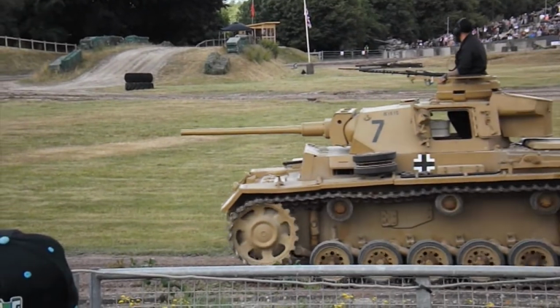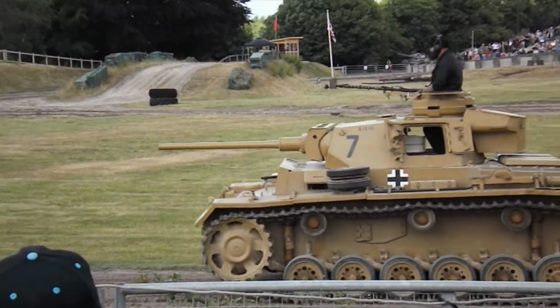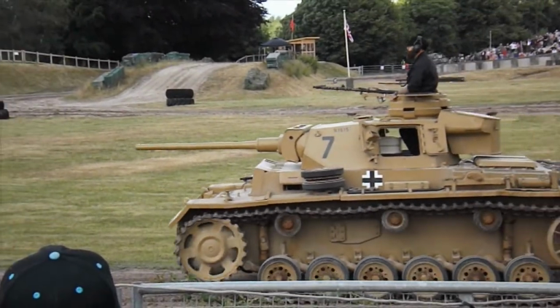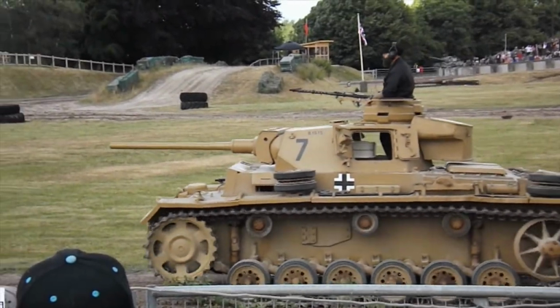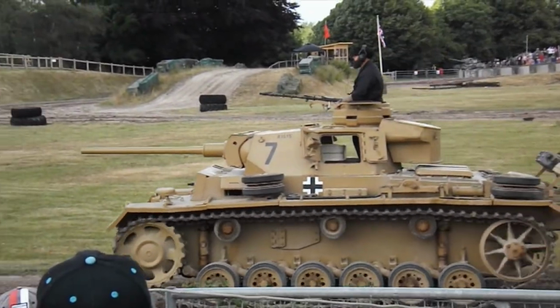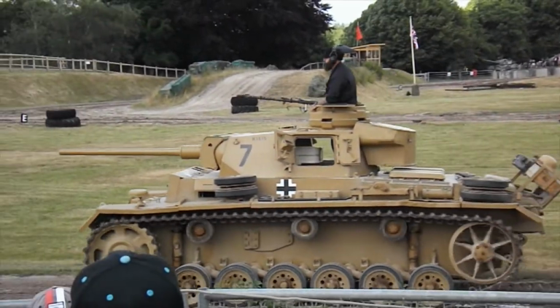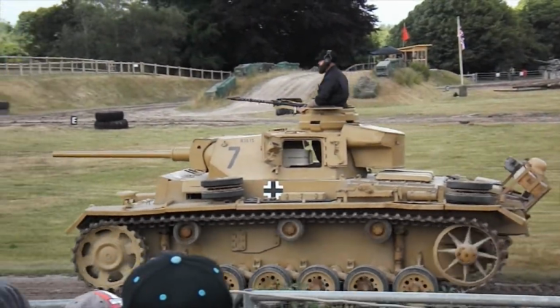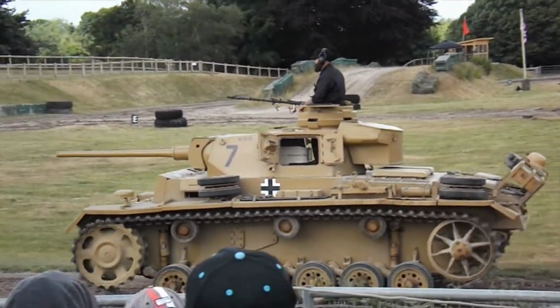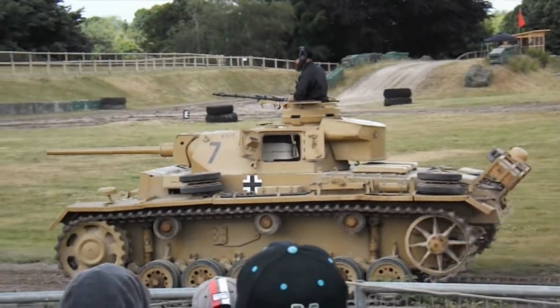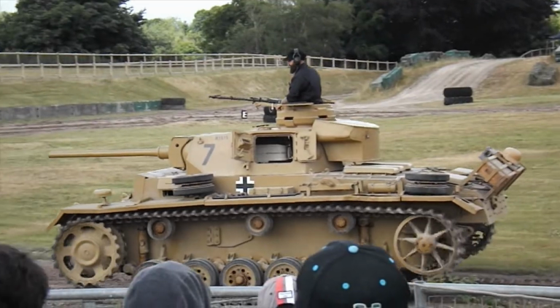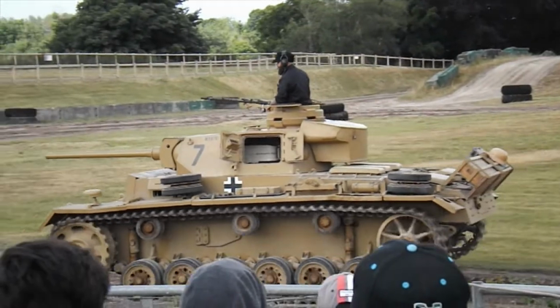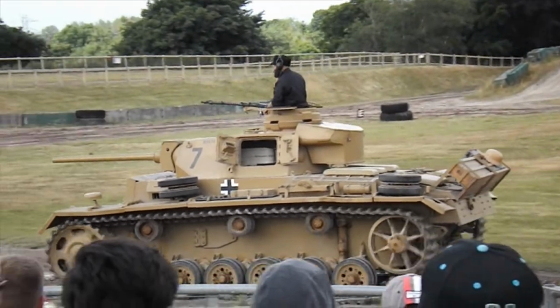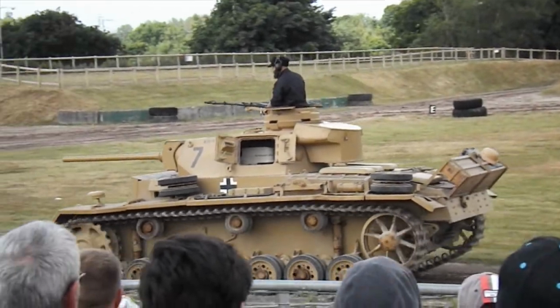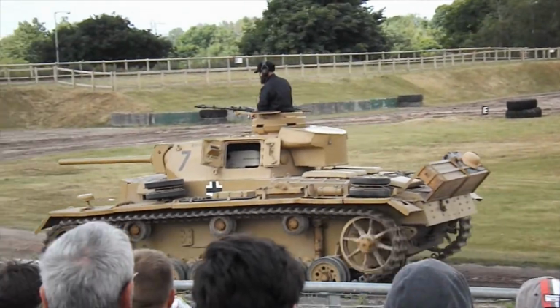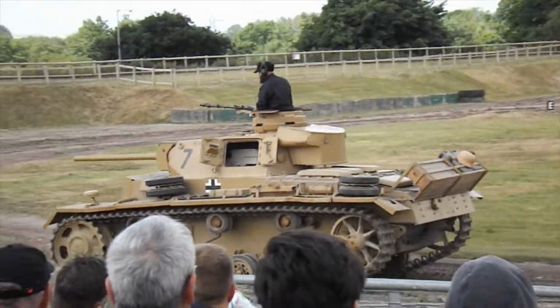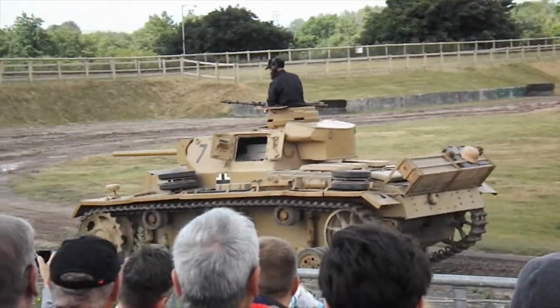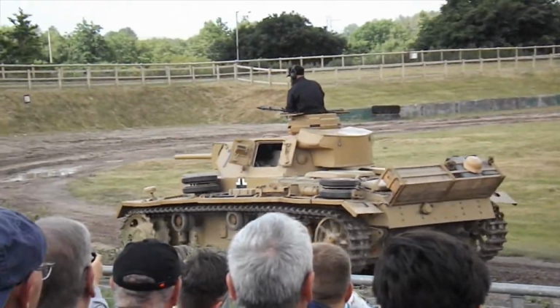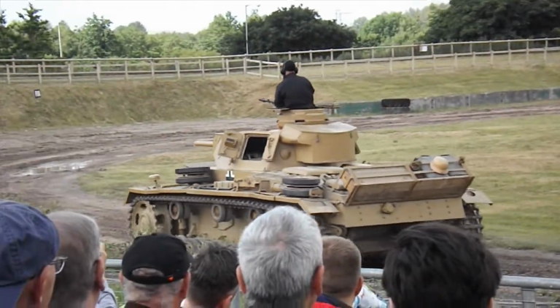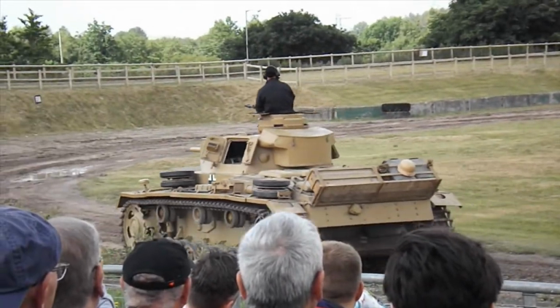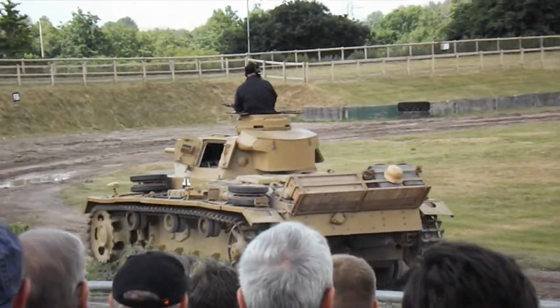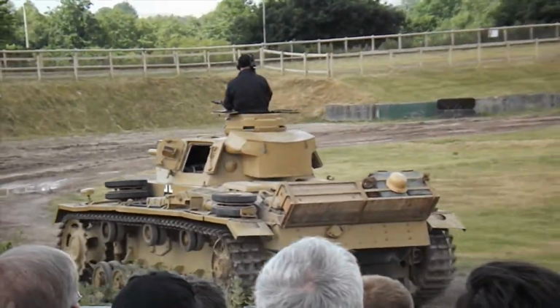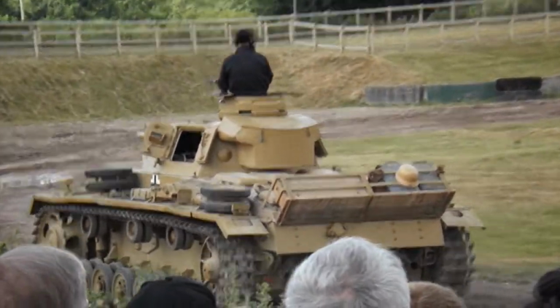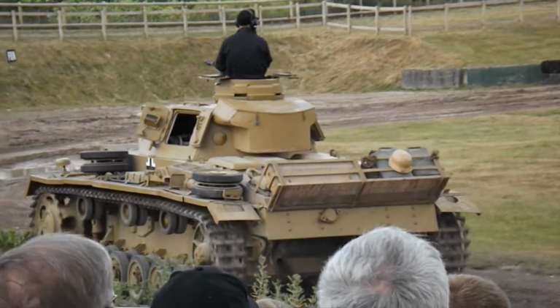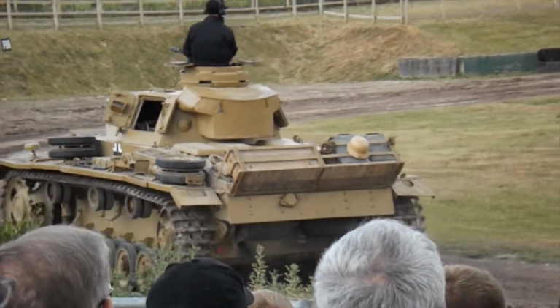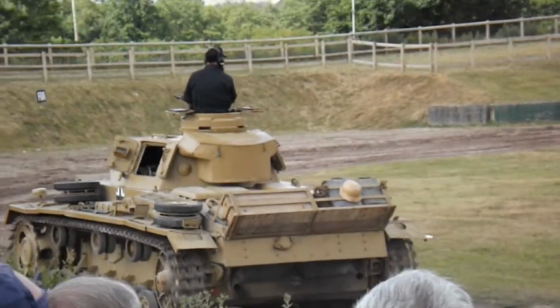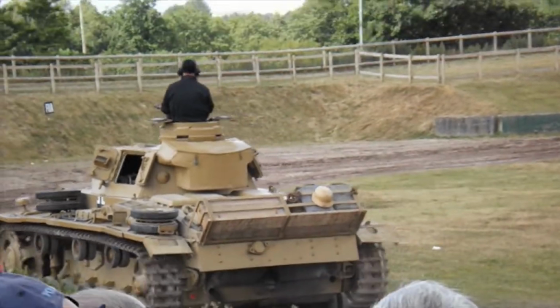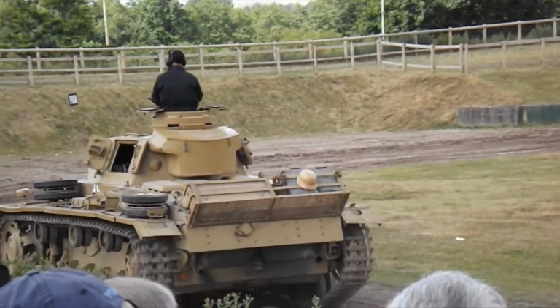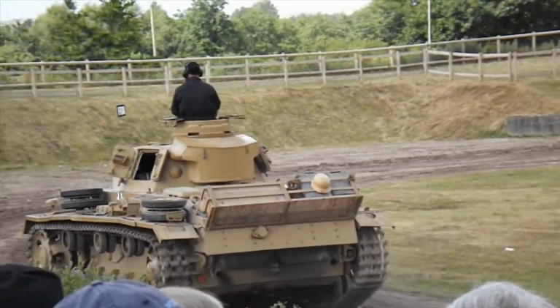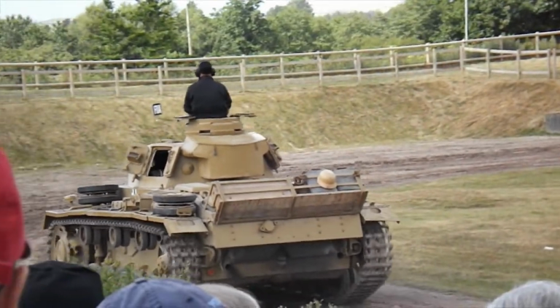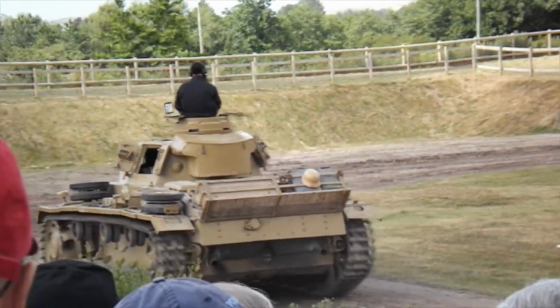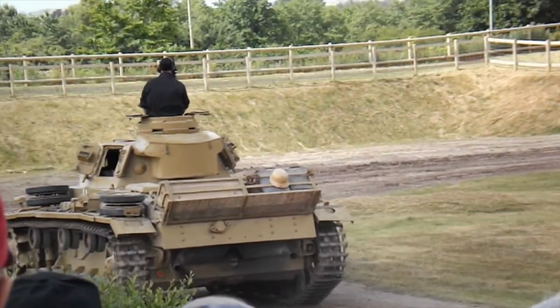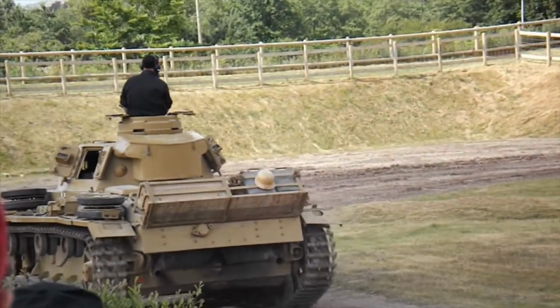That was a clever thing about the German tanks in the Second World War, because they had fairly big turret rings — that's the size of the hole that the turret sits on — and that meant they could put bigger guns on their tanks.